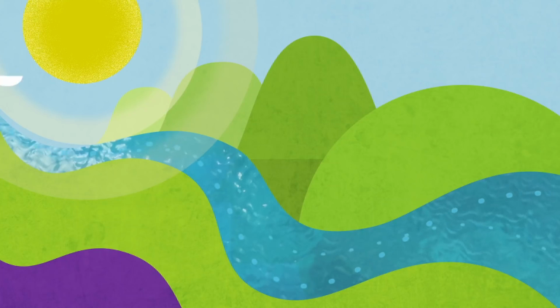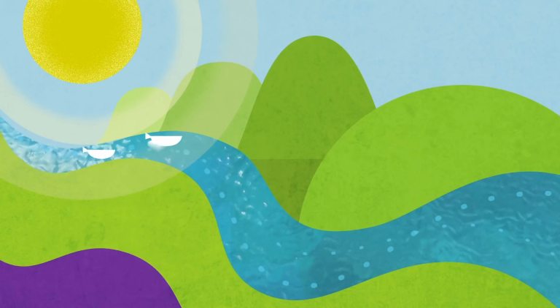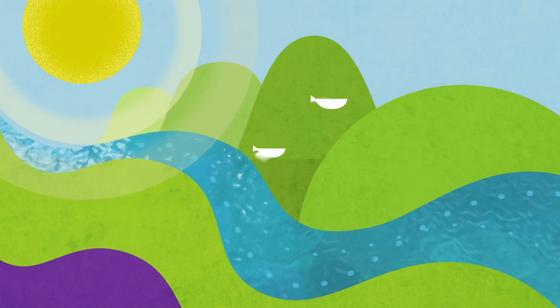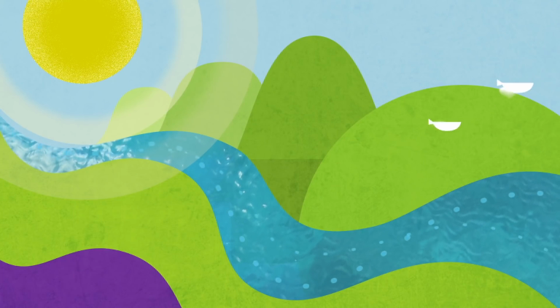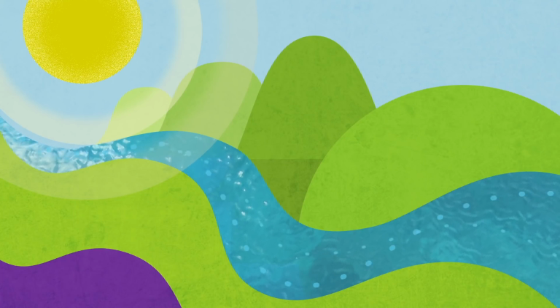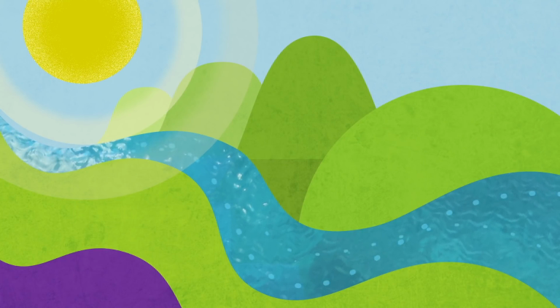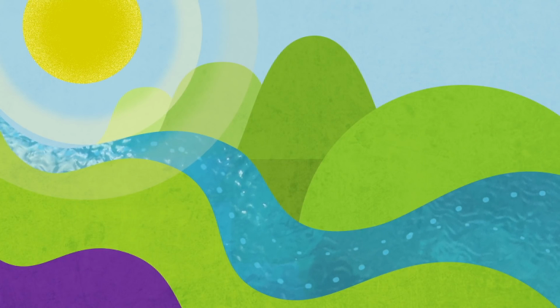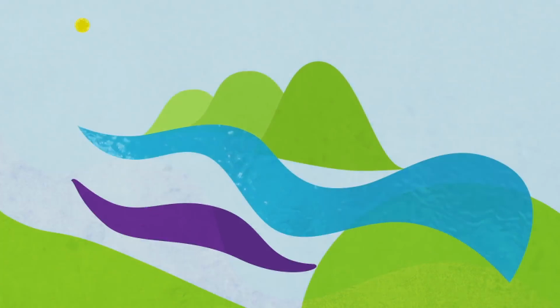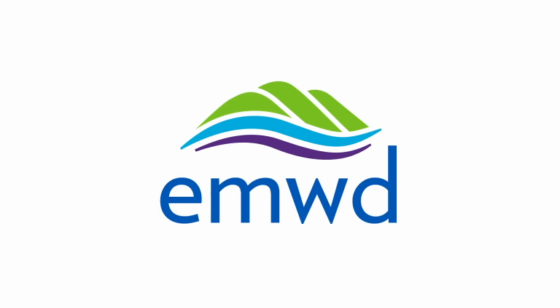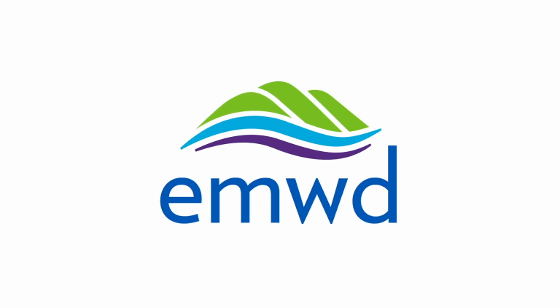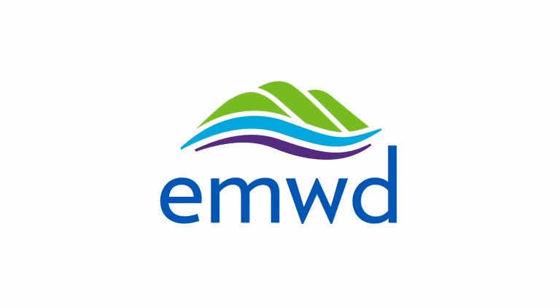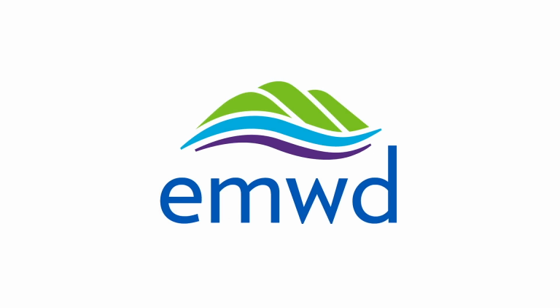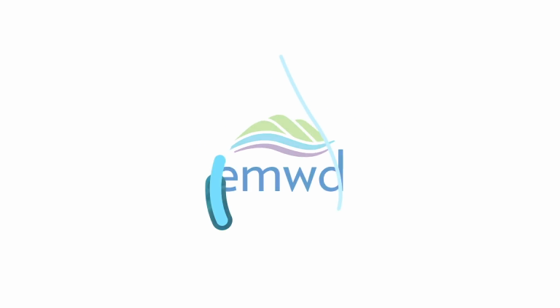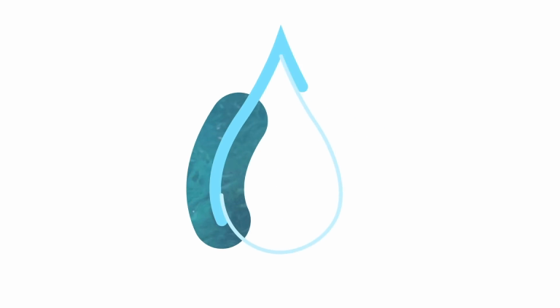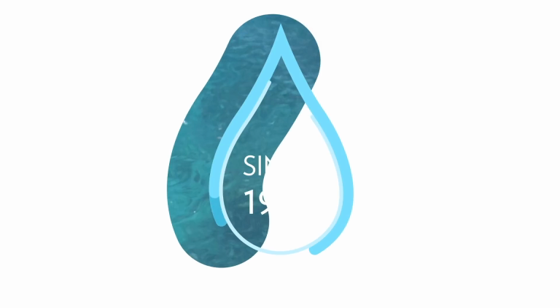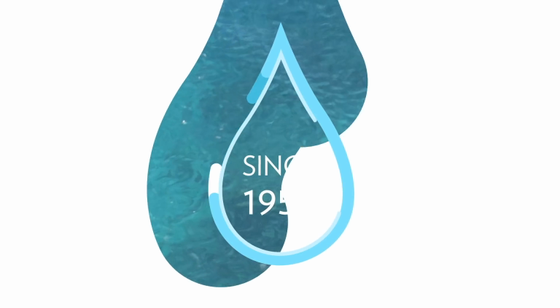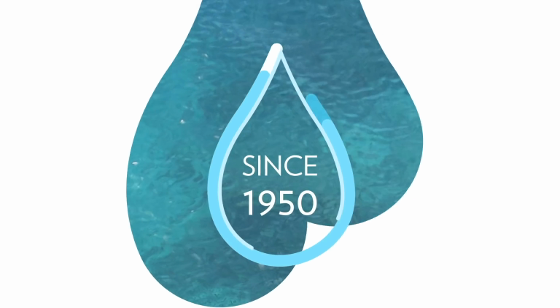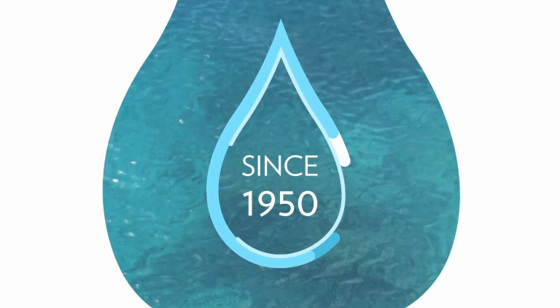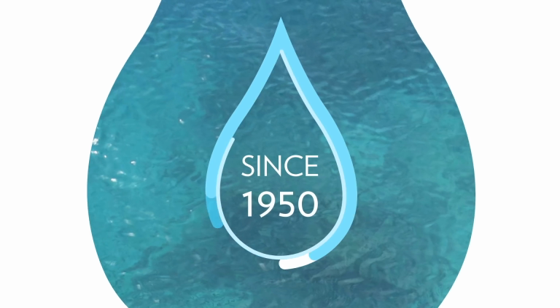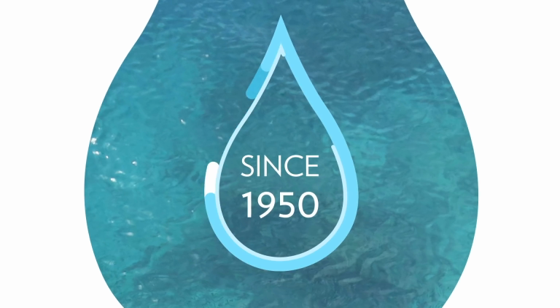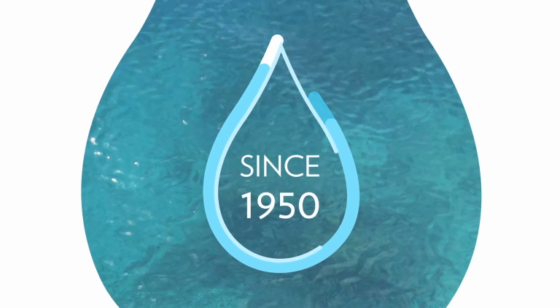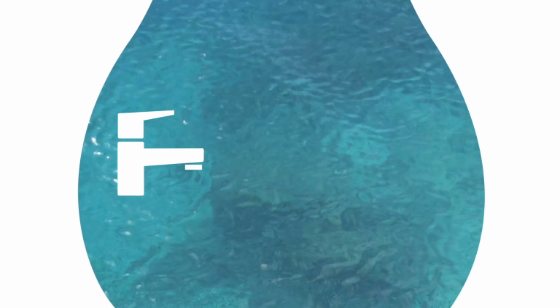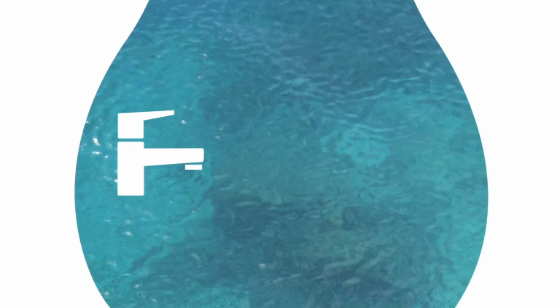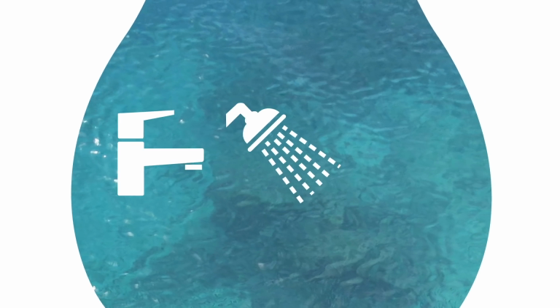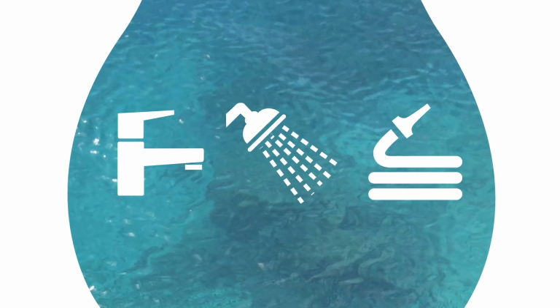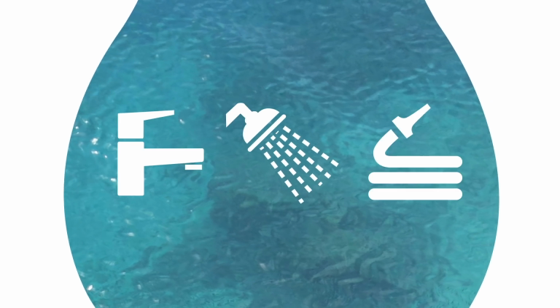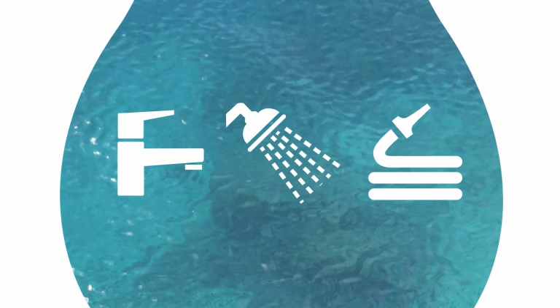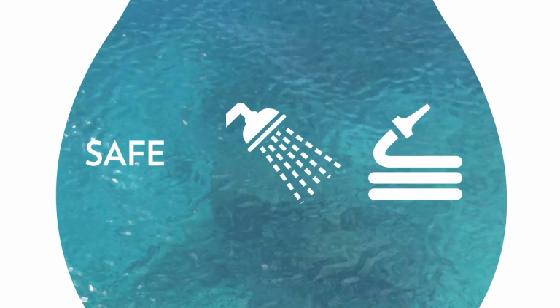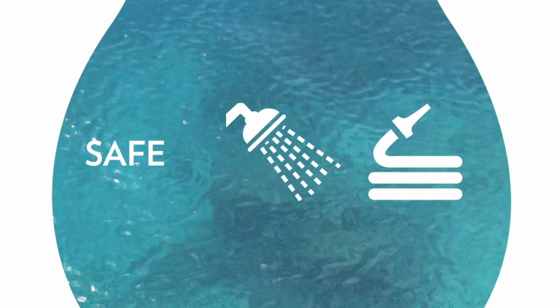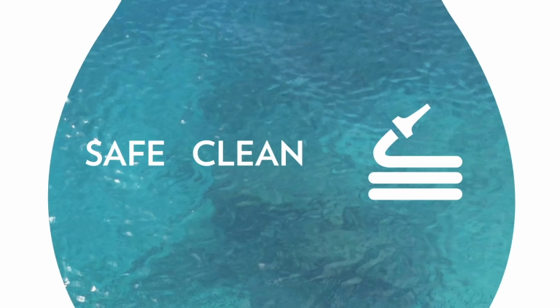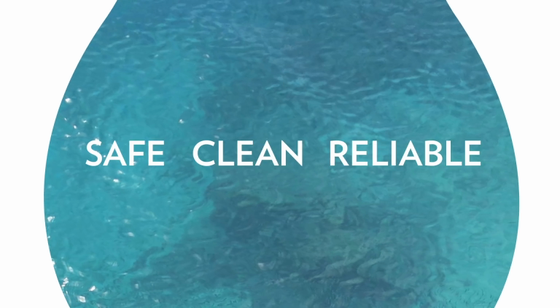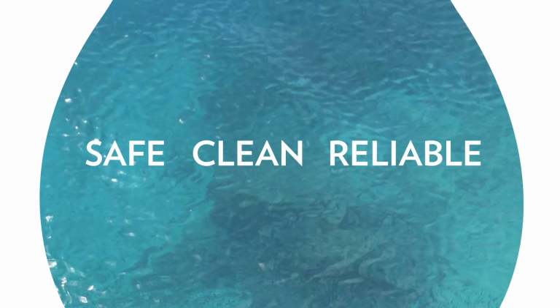At Eastern Municipal Water District, also known as EMWD, we're proud of the fact that since 1950, when you turn on the faucet, shower, or hose, you get safe, clean, reliable water.